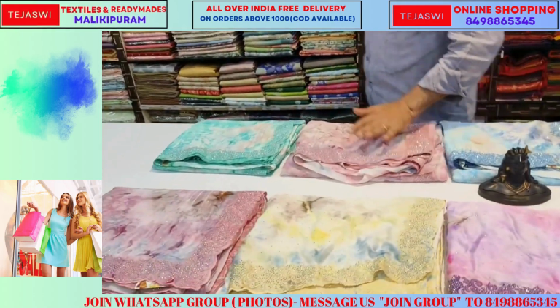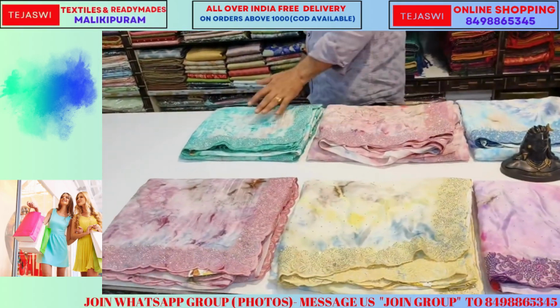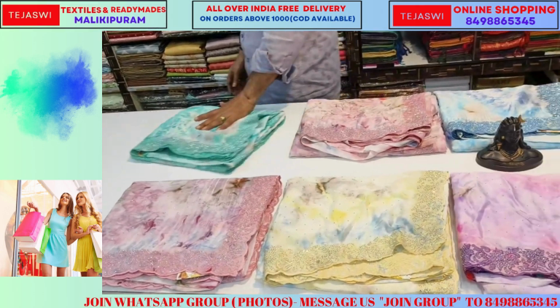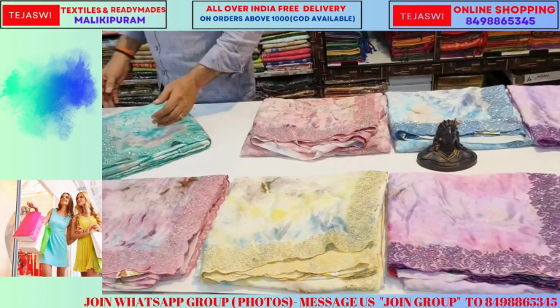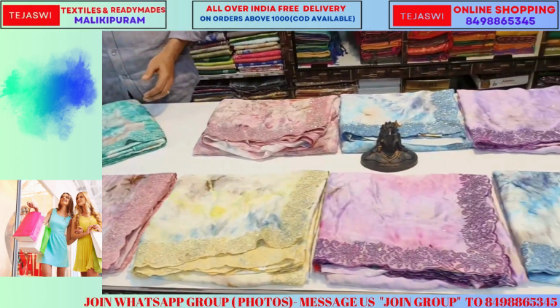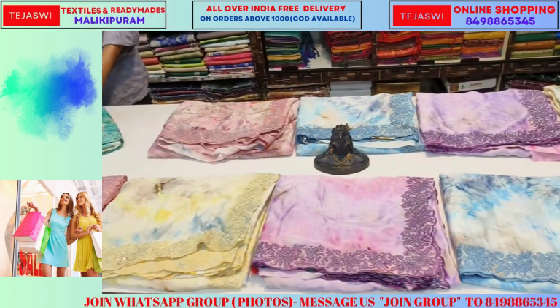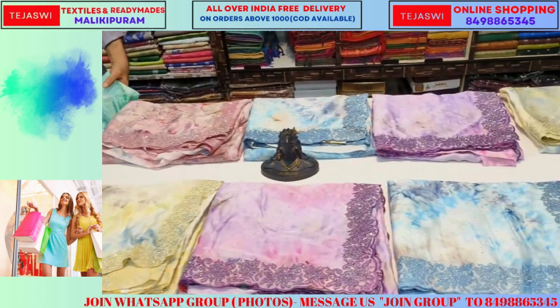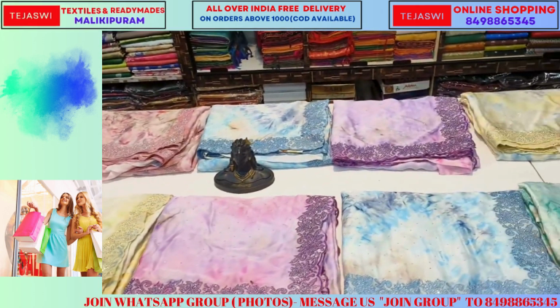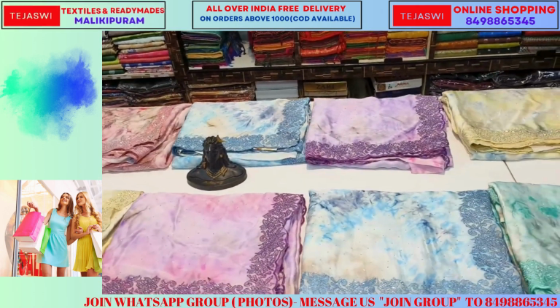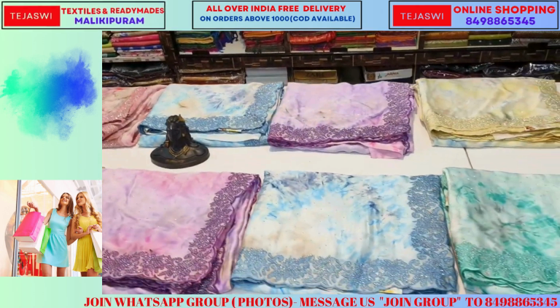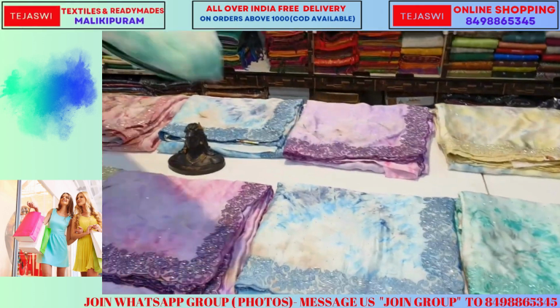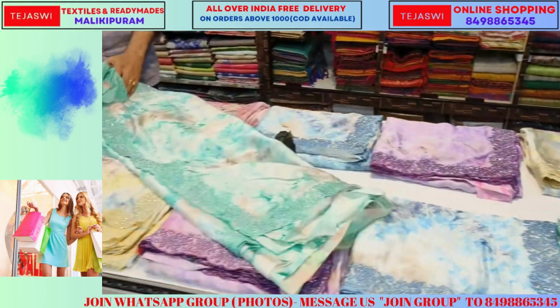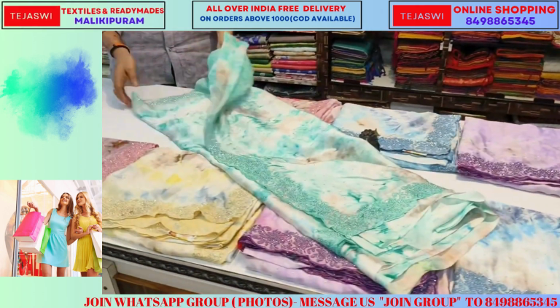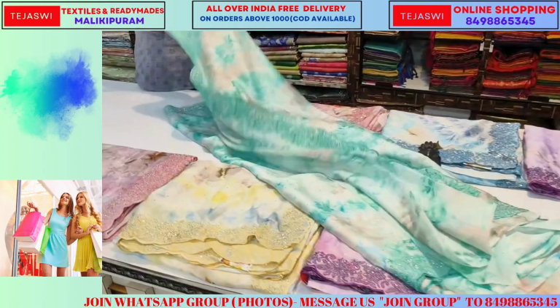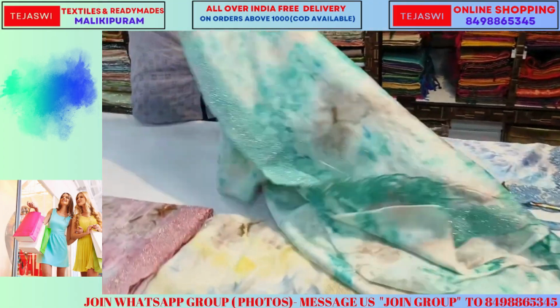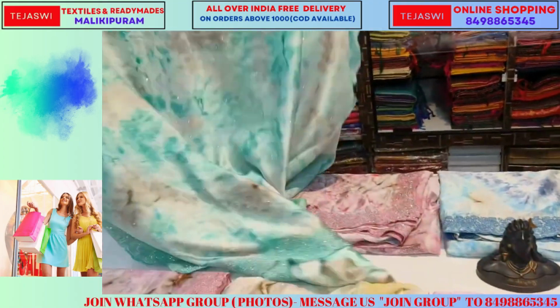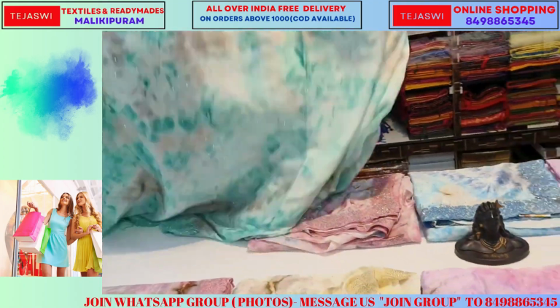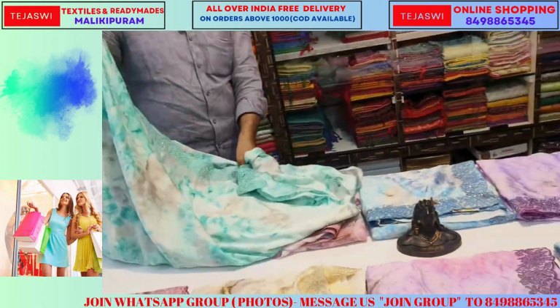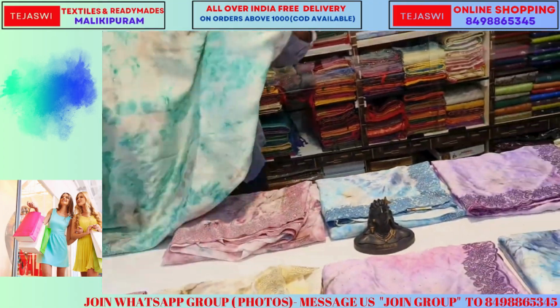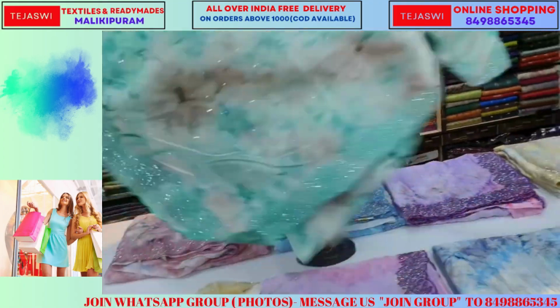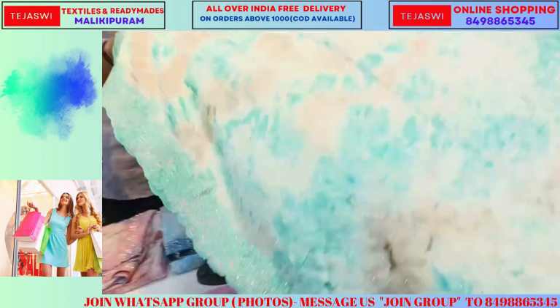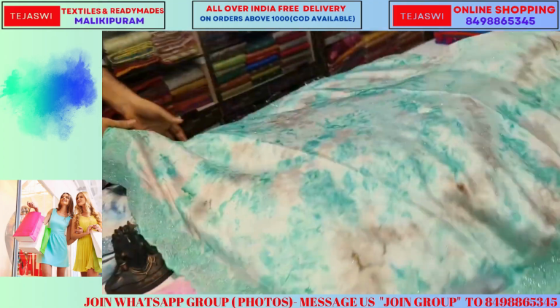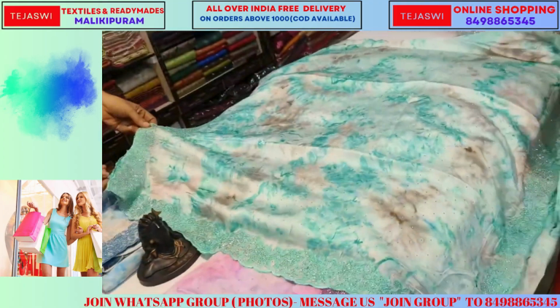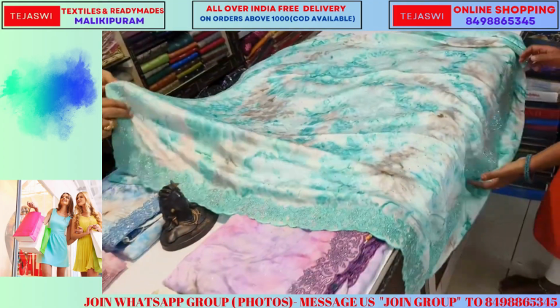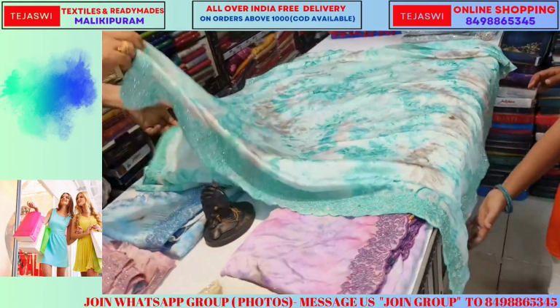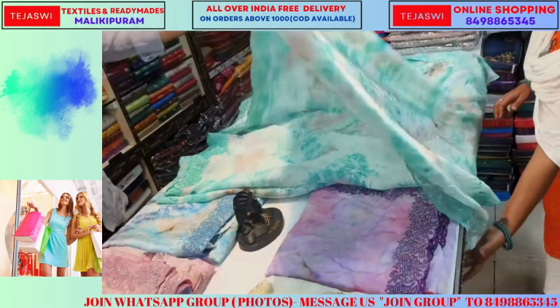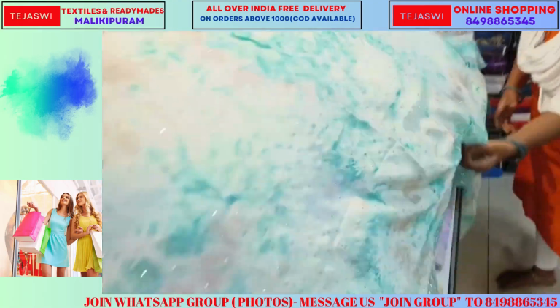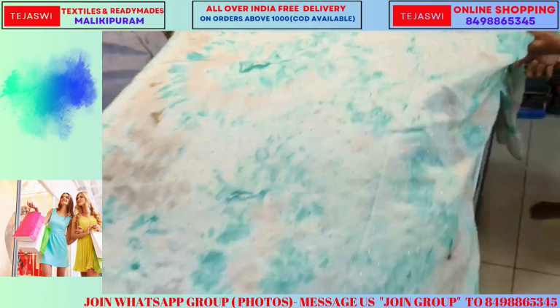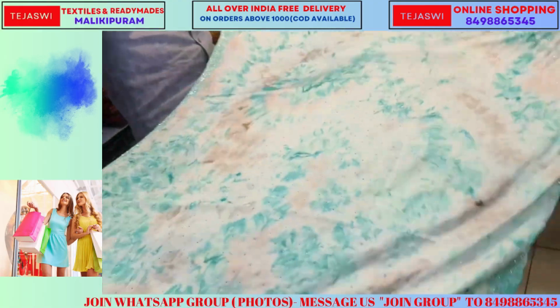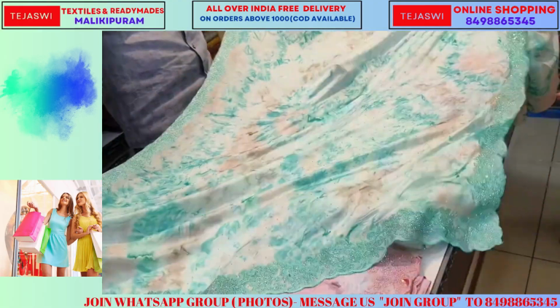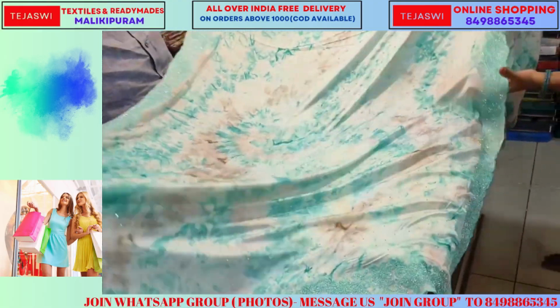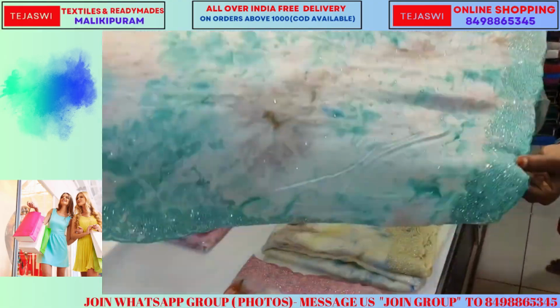This is a designer satin multi crepe. This is a designer multi design. This is a designer satin crepe. This is a new item.